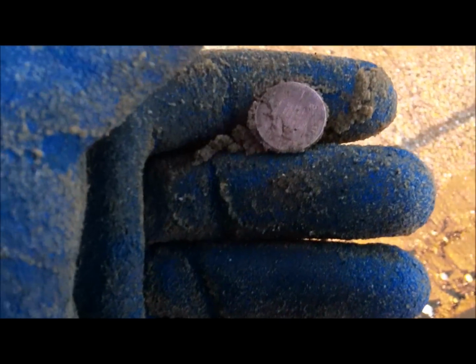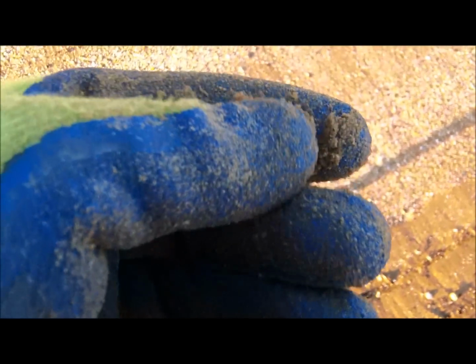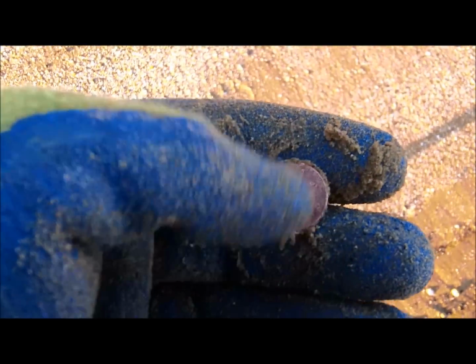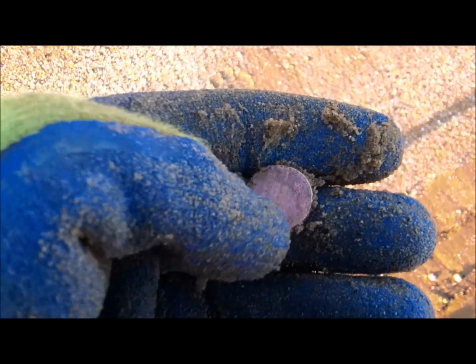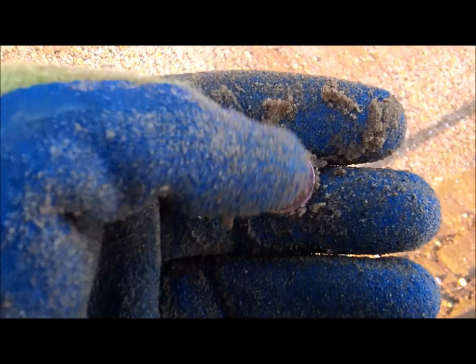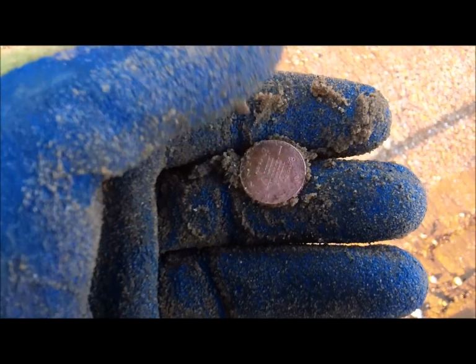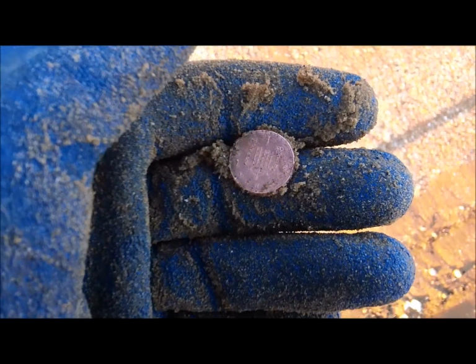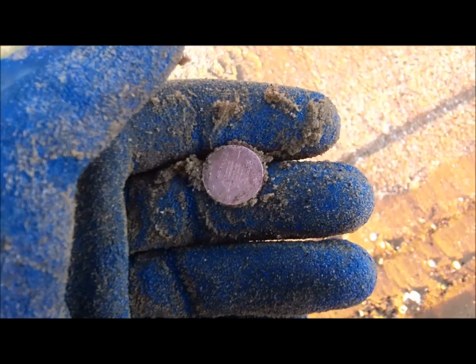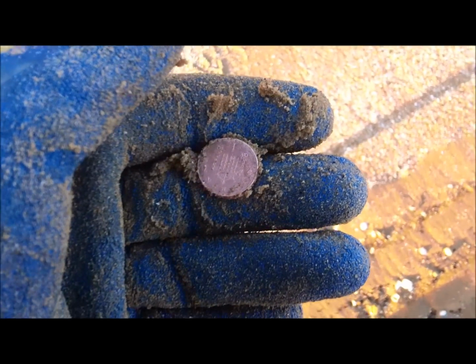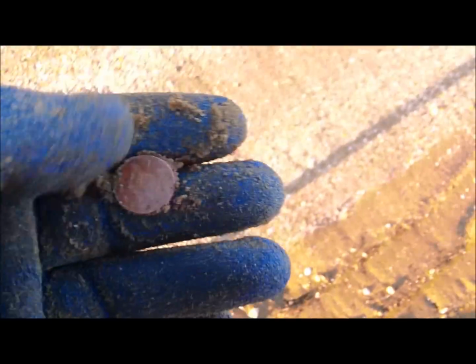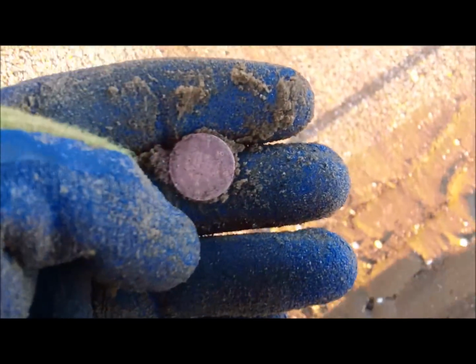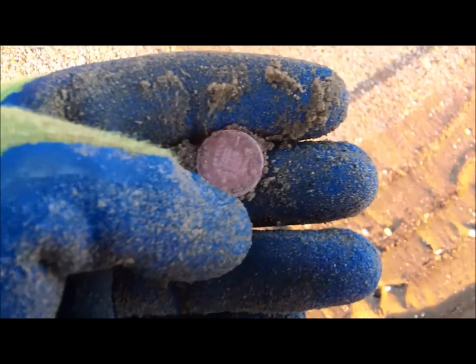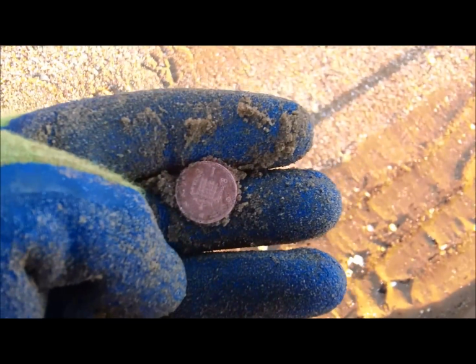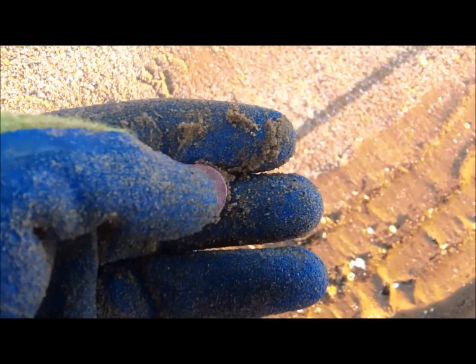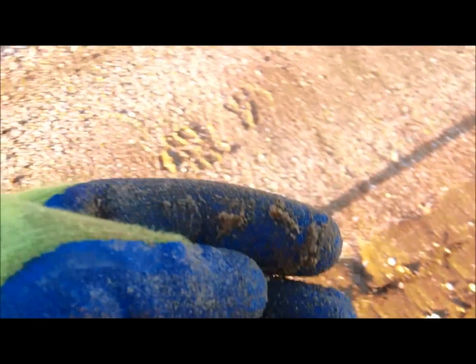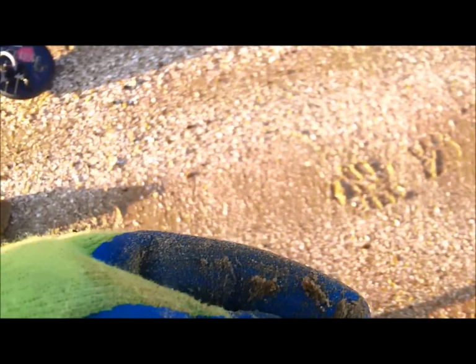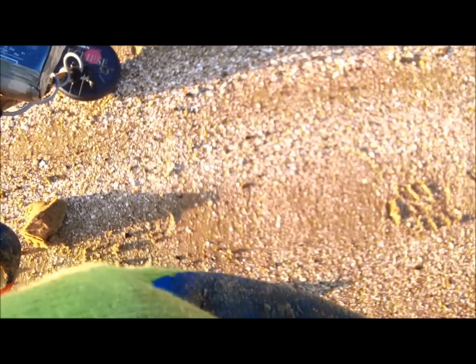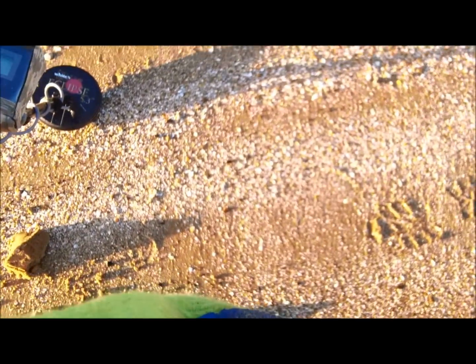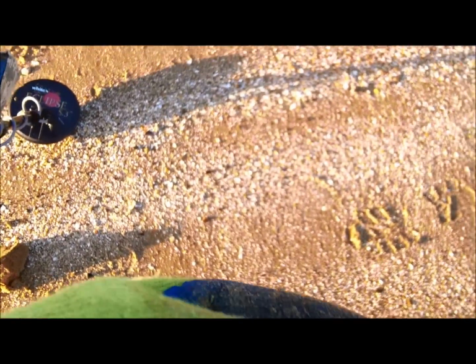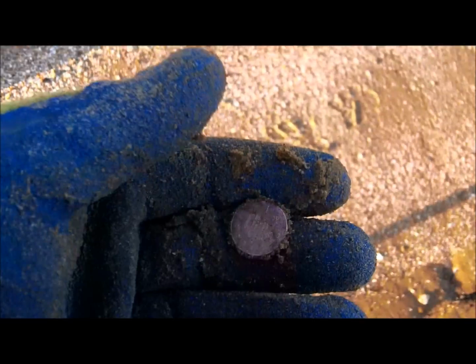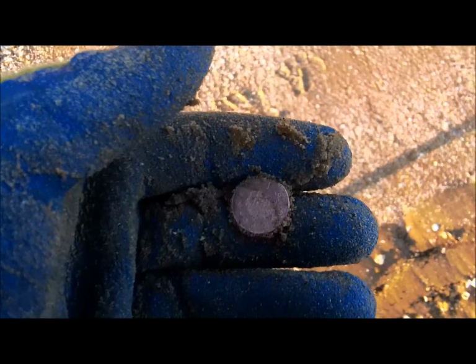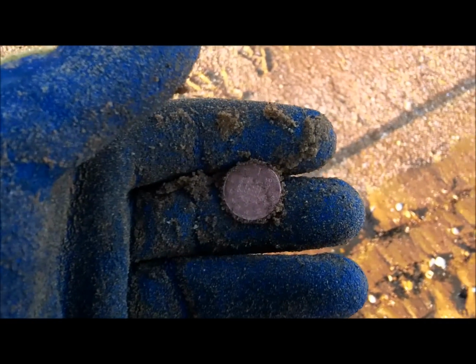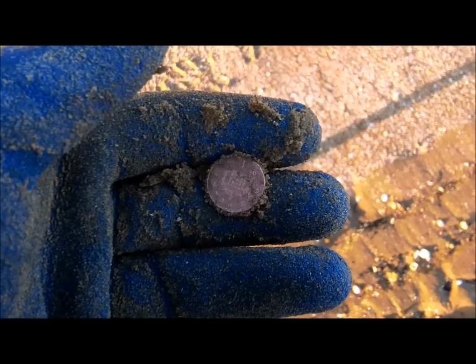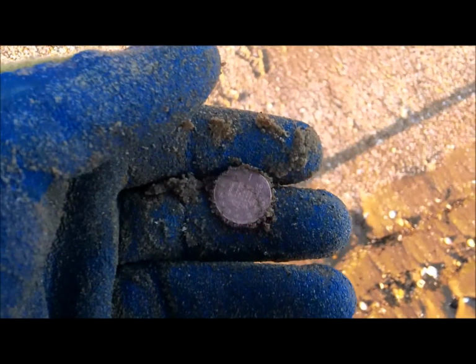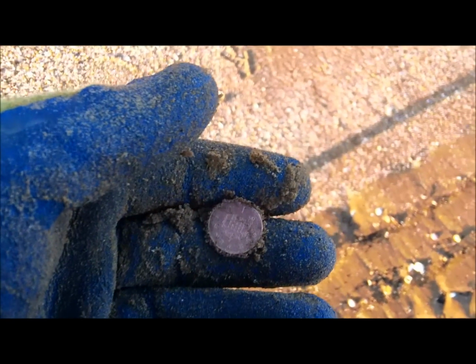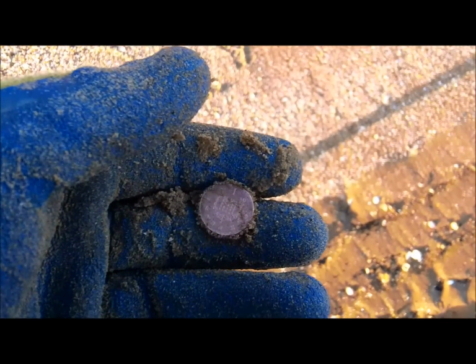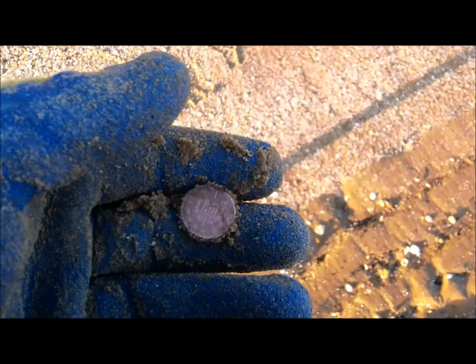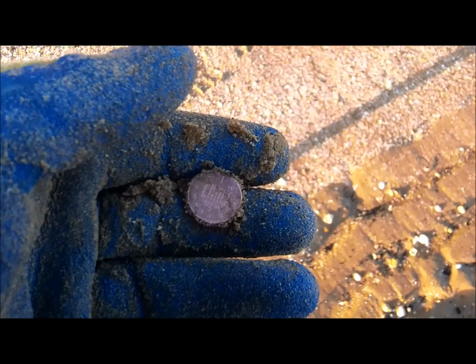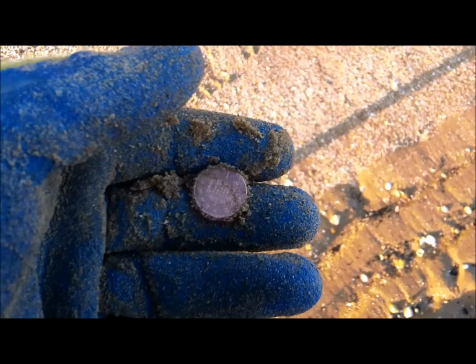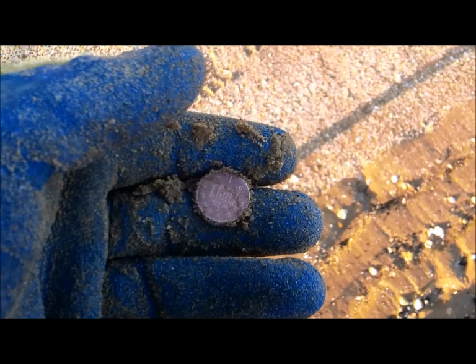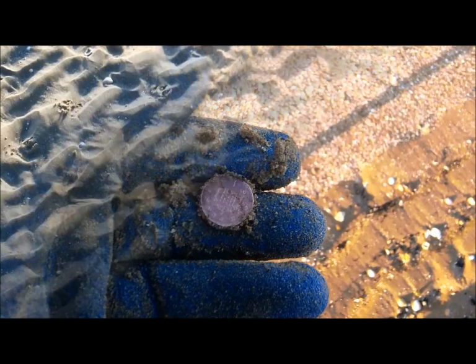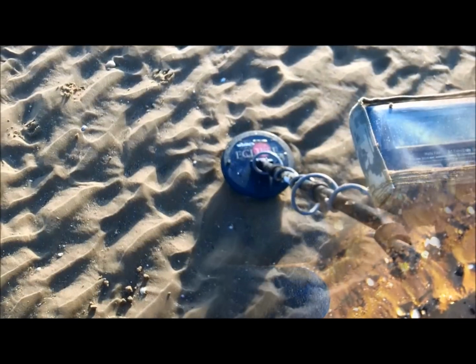Oh, there's a penny — I'm putting on the Eclipse, maybe an inch deep, I think. It's alright this, but it's hard going, you know. You can't get a lot of ground done. I've dug a lot of junk. I'll go get the big coil on.